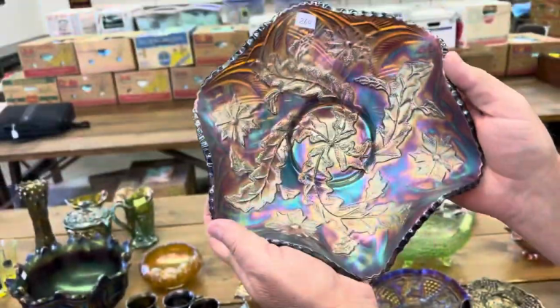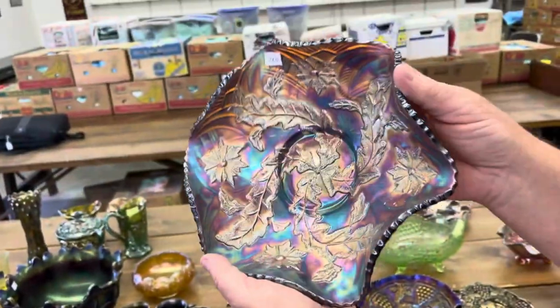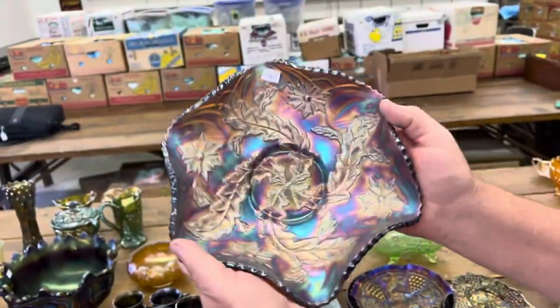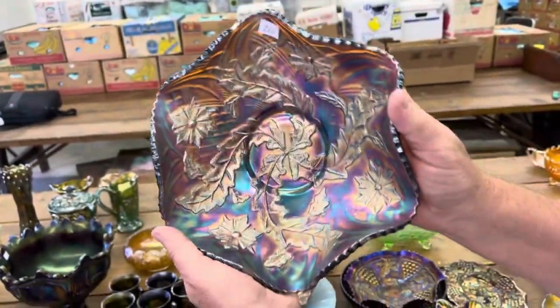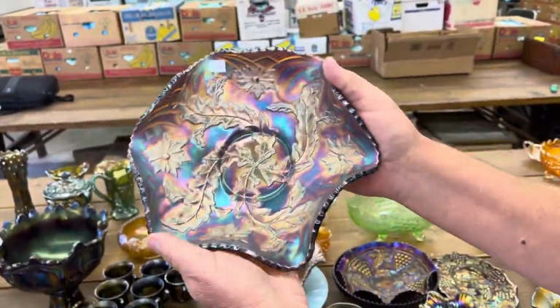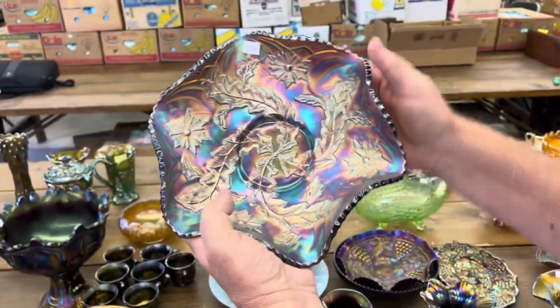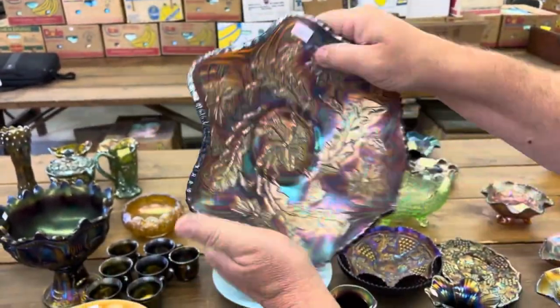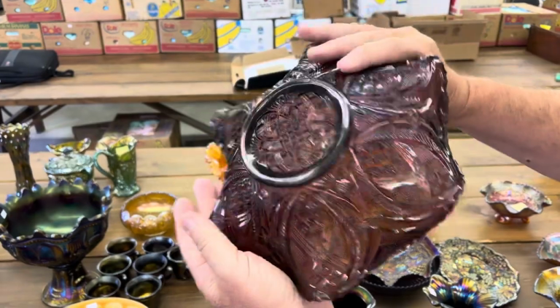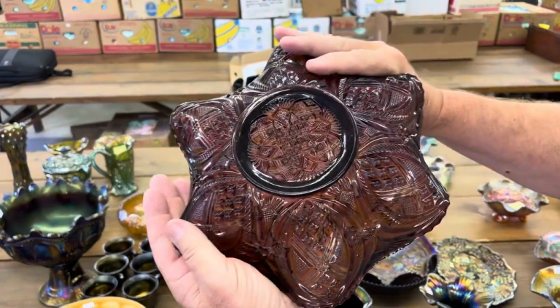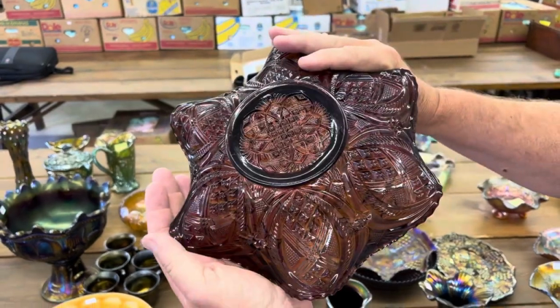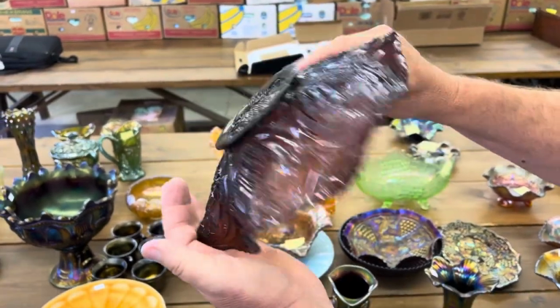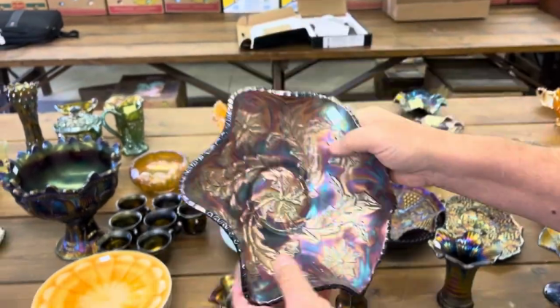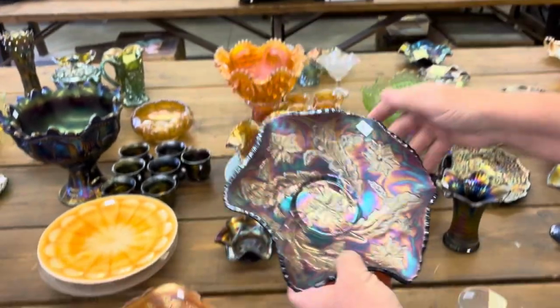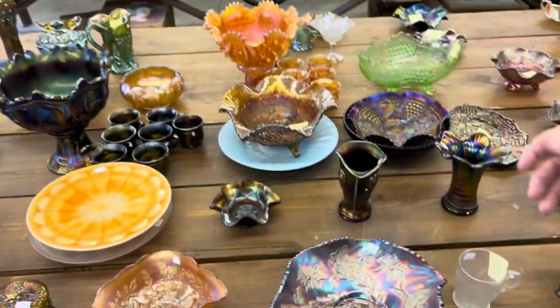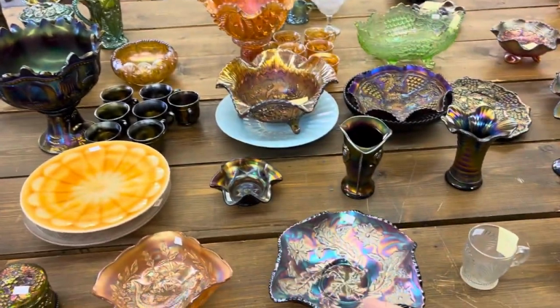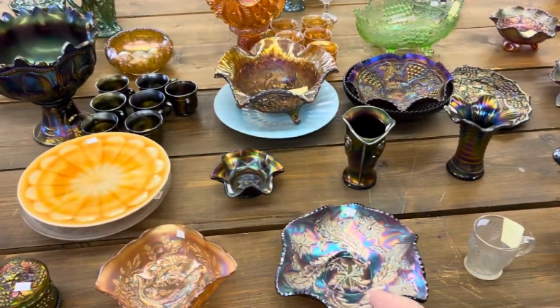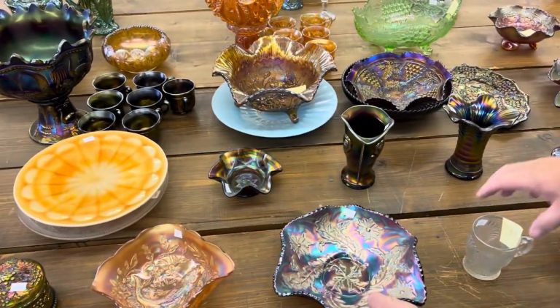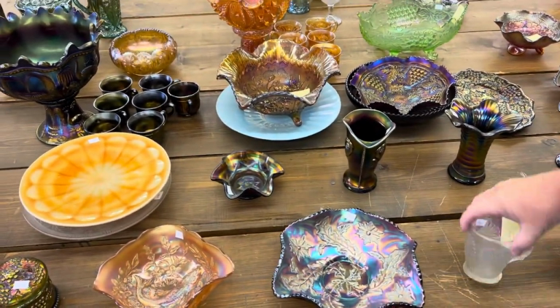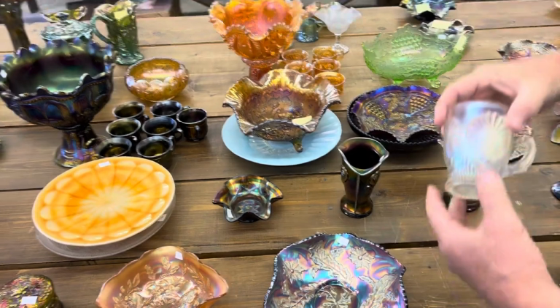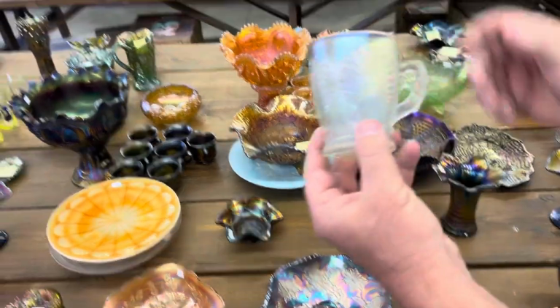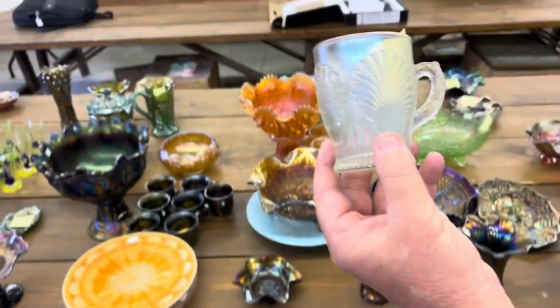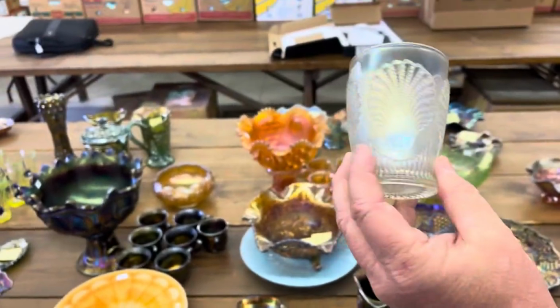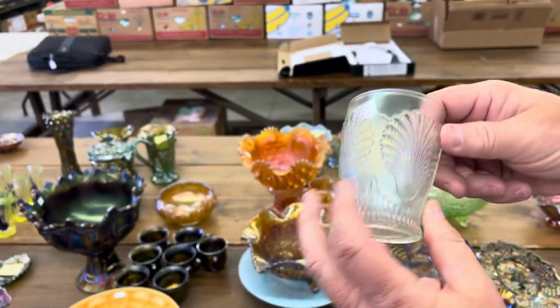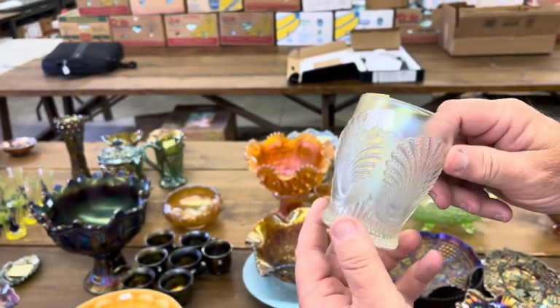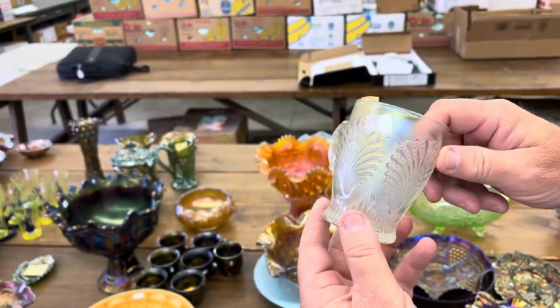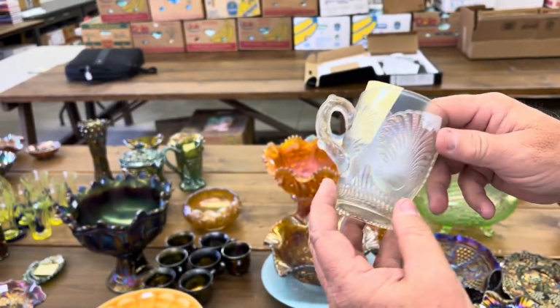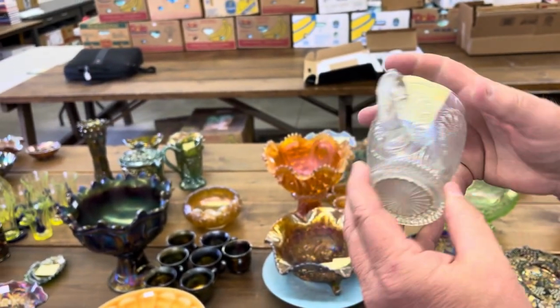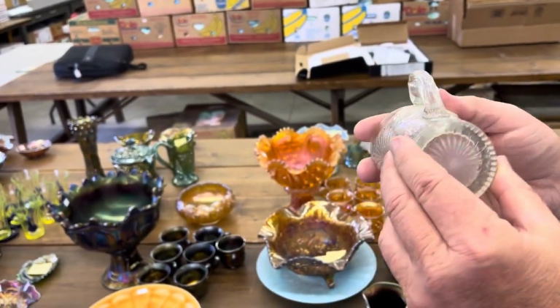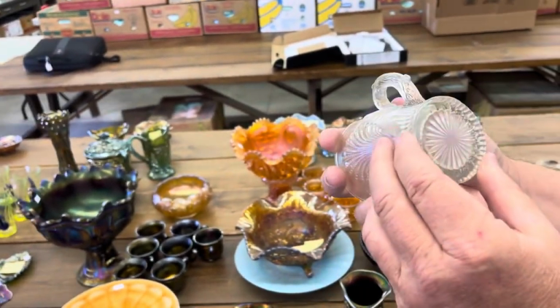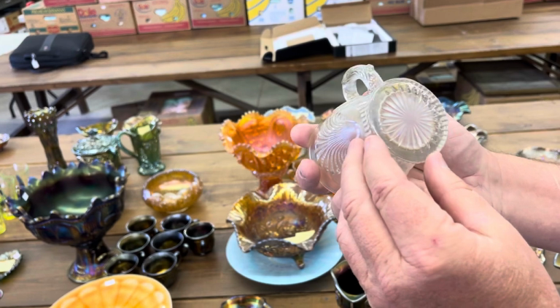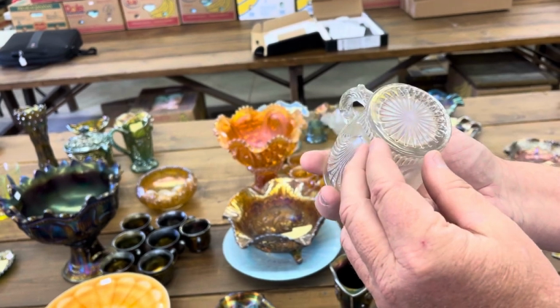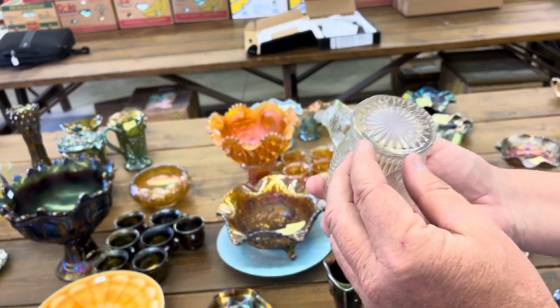Whirling leaves bowl here in satin — Millersburg again. Beaded shell mug in white. This is a rare, rare mug, but unfortunately there is a little sliver.